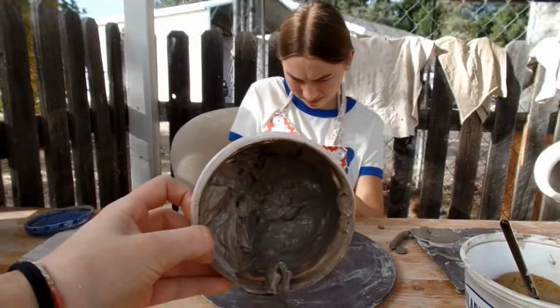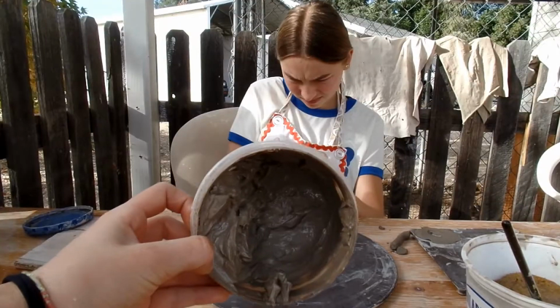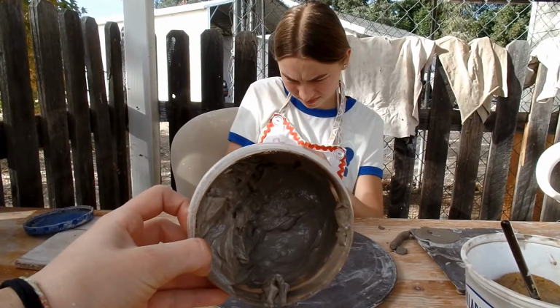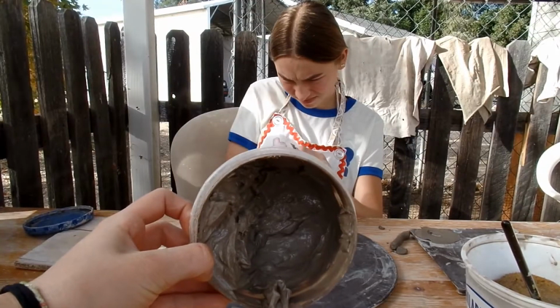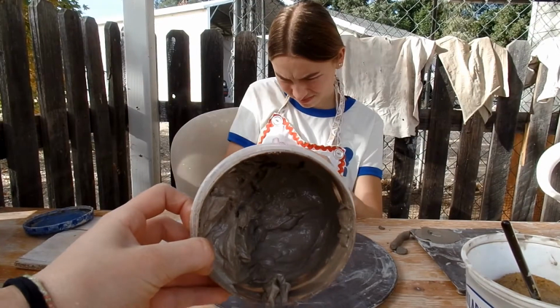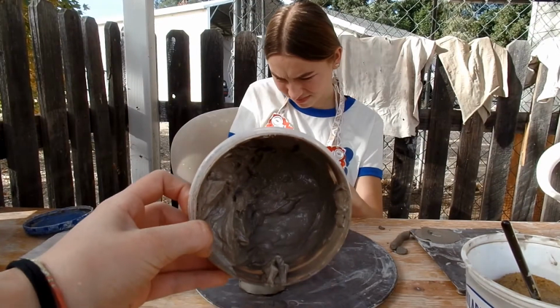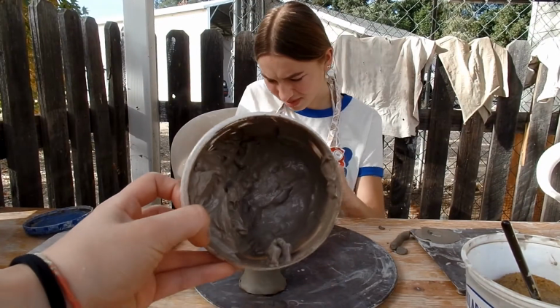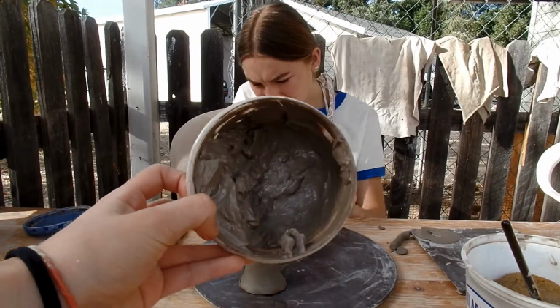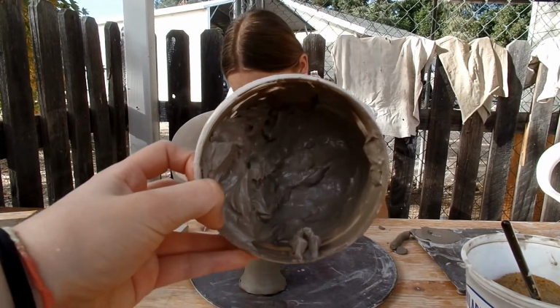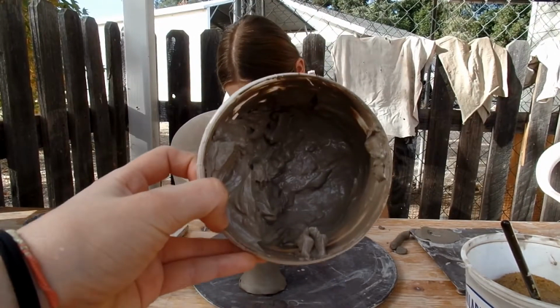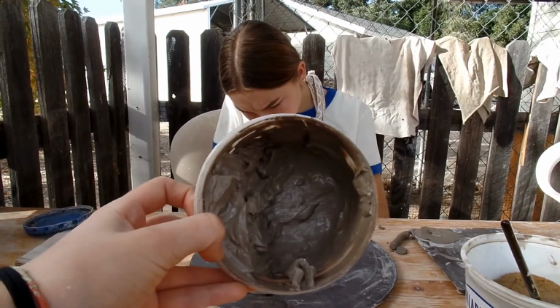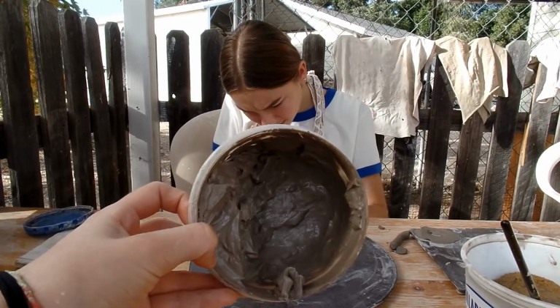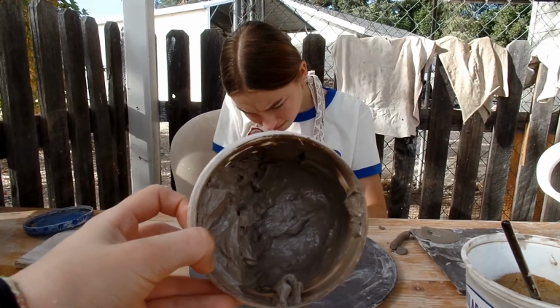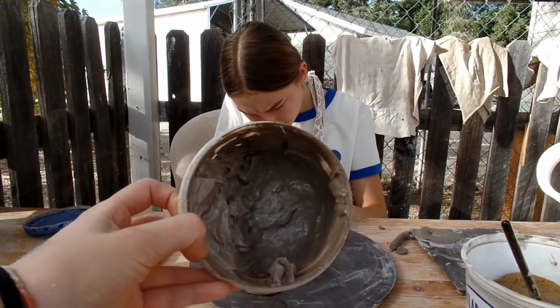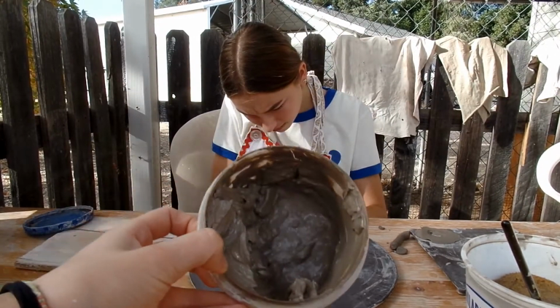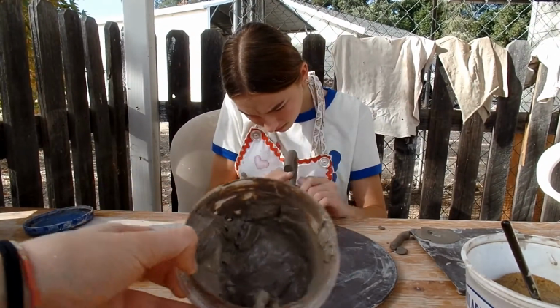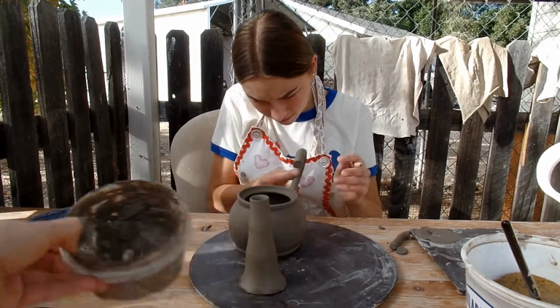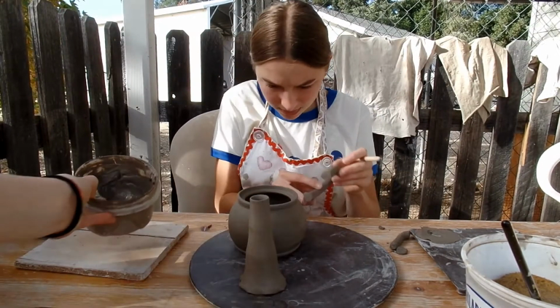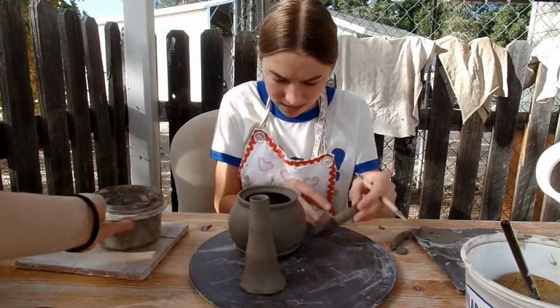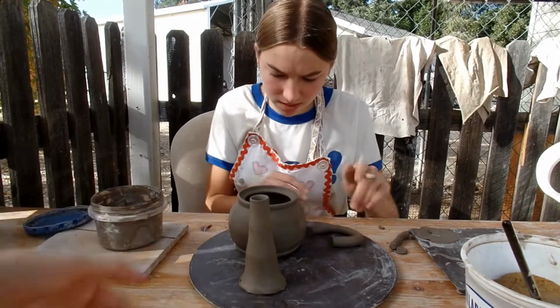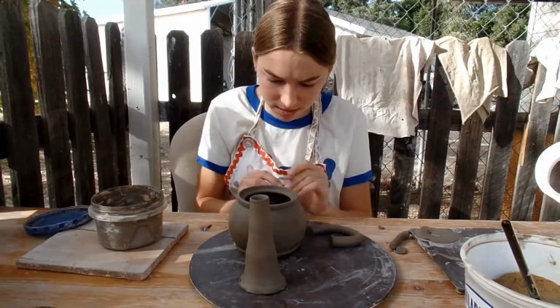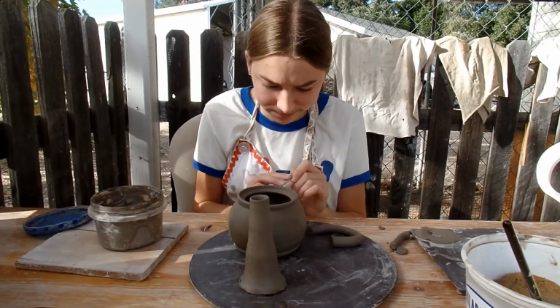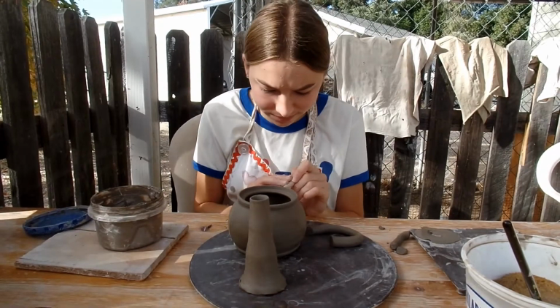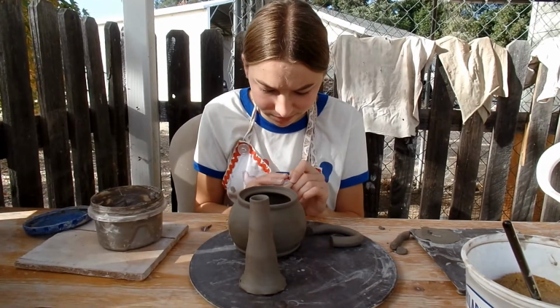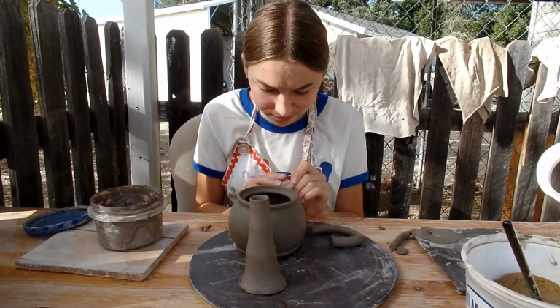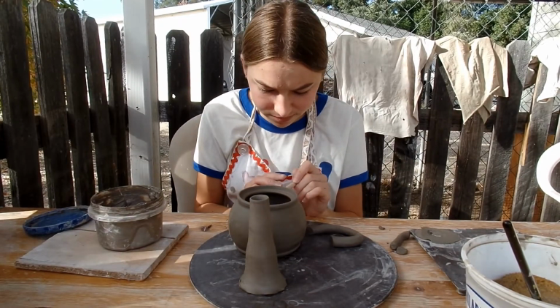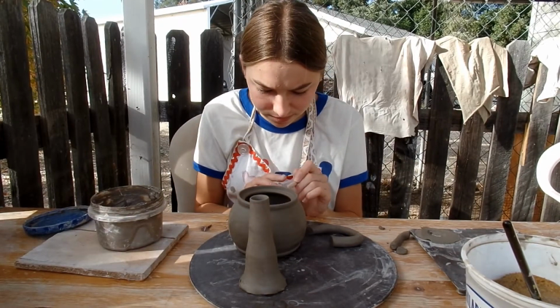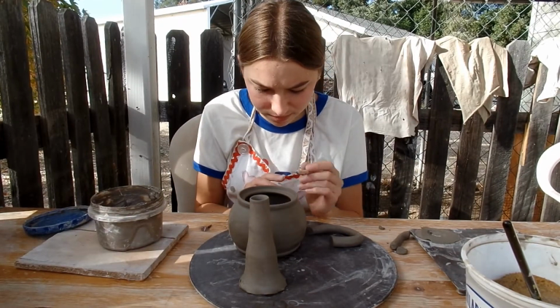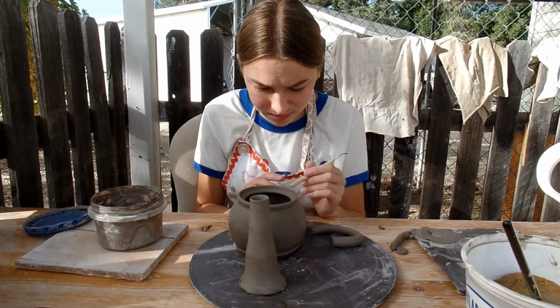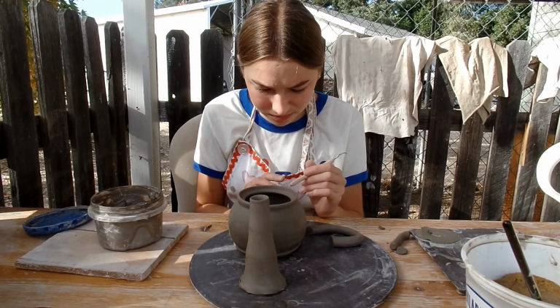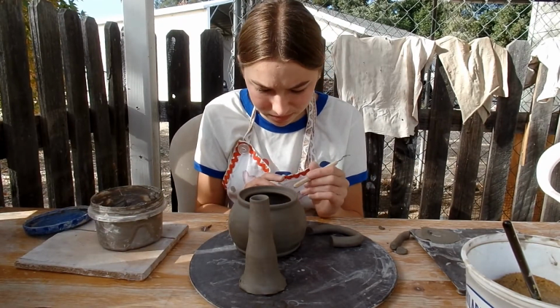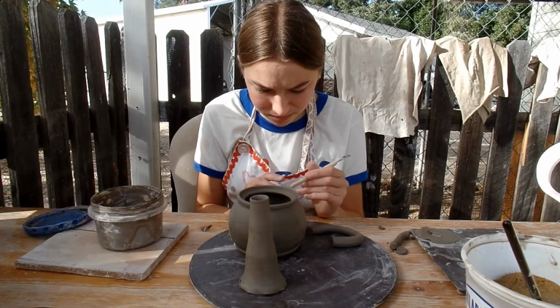This is glorious slip, by the way. We just make it when we're throwing, so it's very useful. If you do pottery, just have a container and put your slip in it.